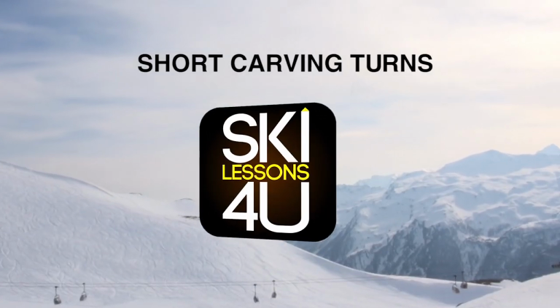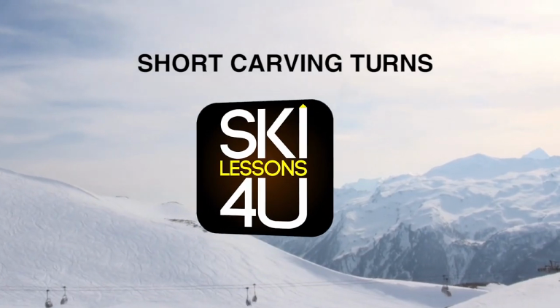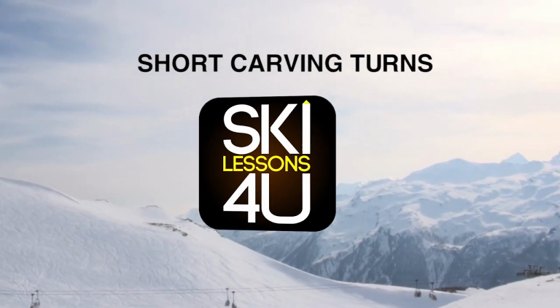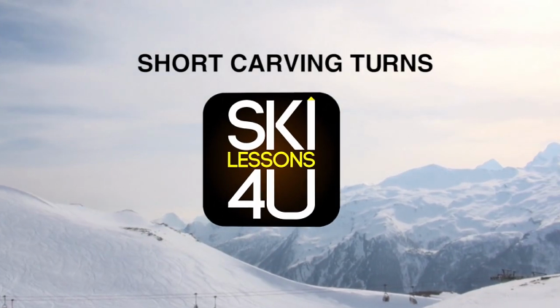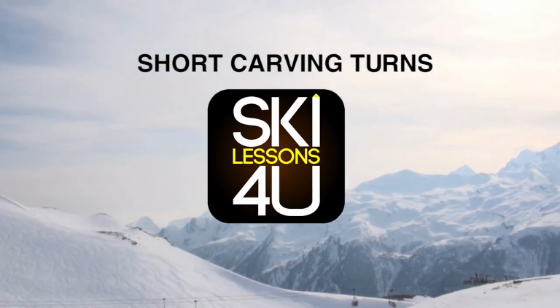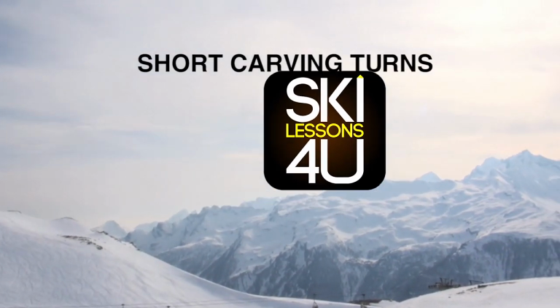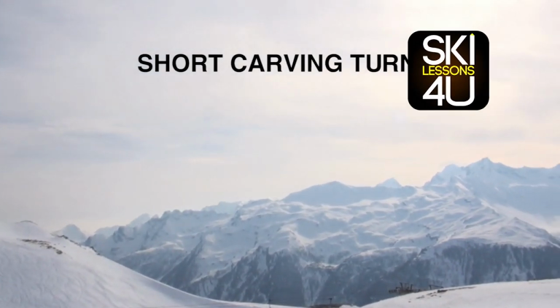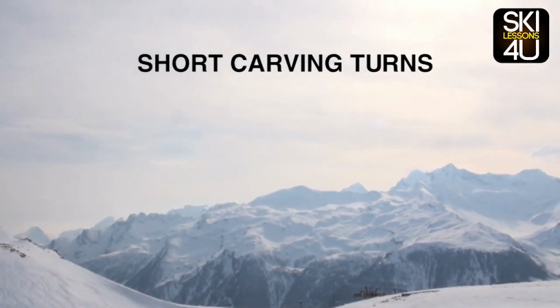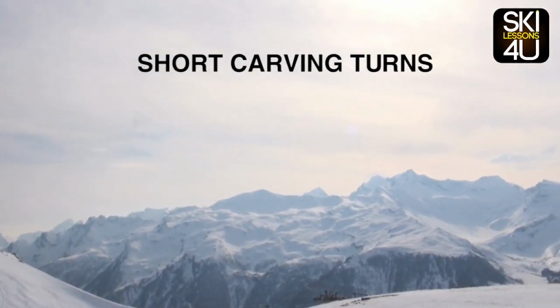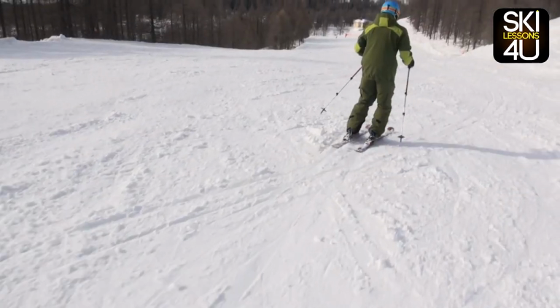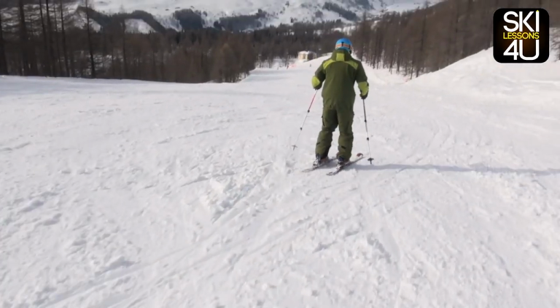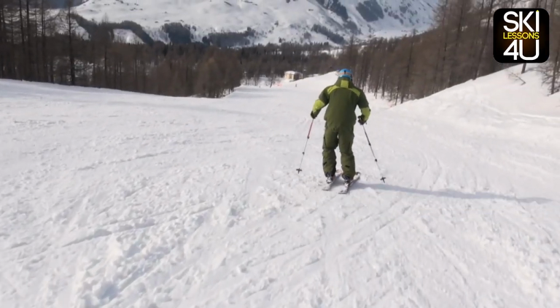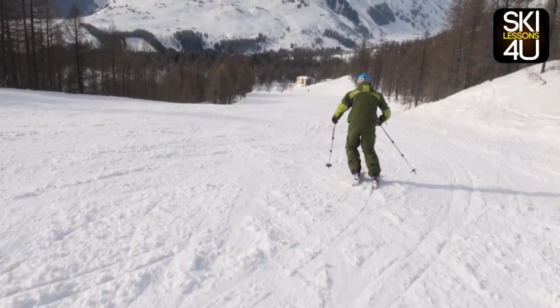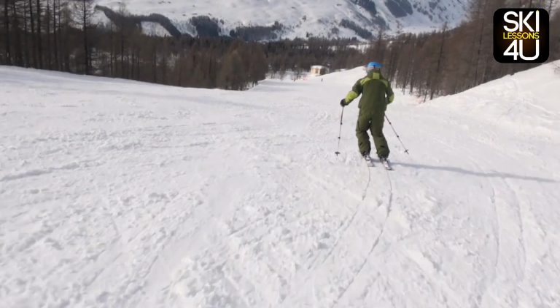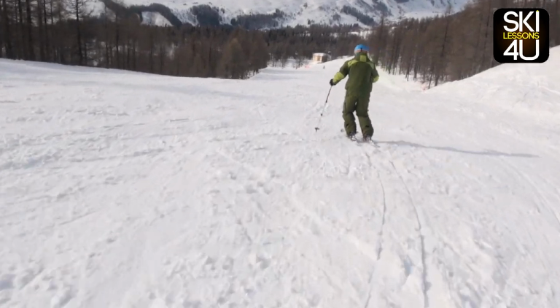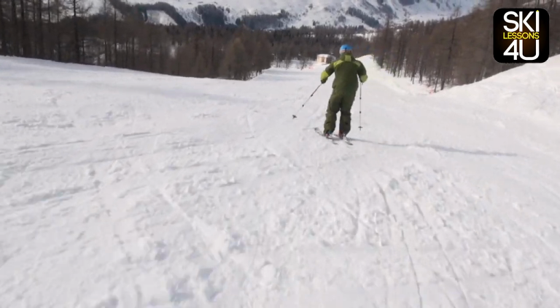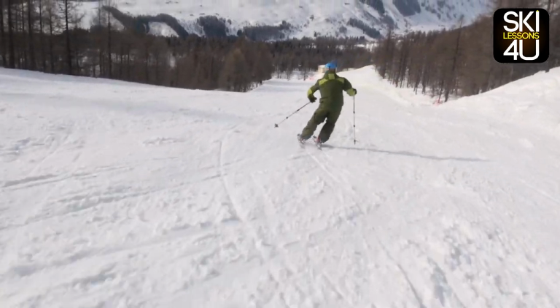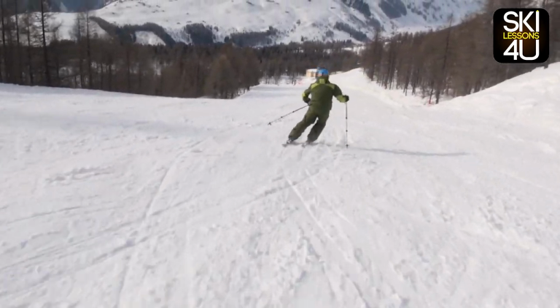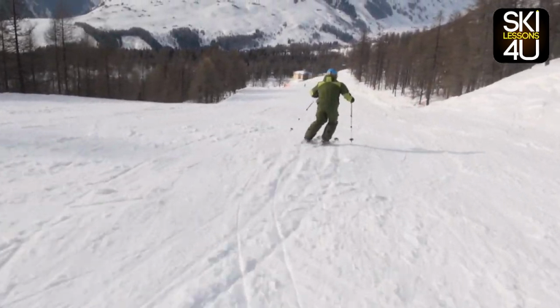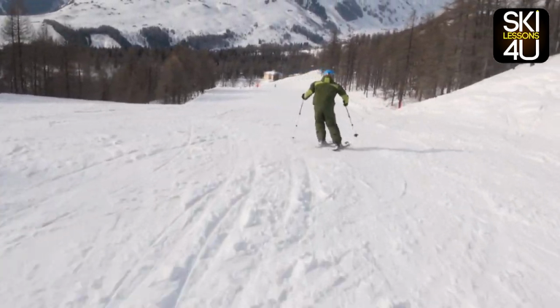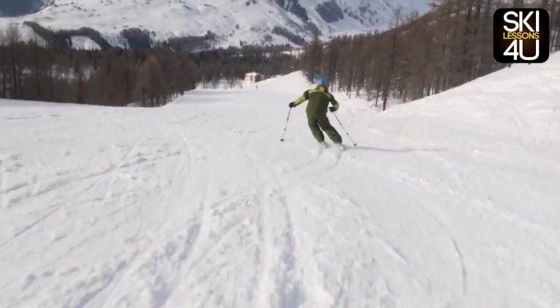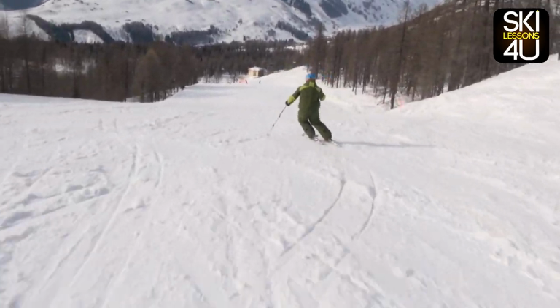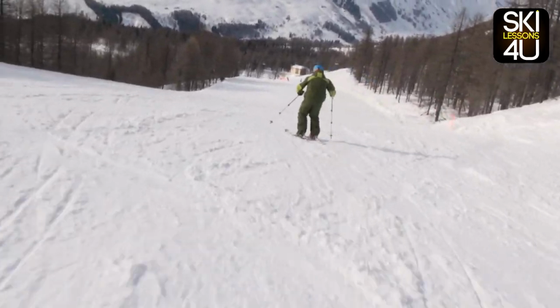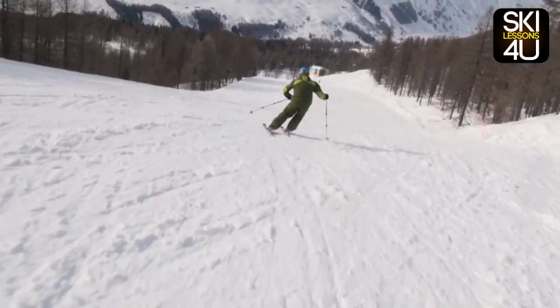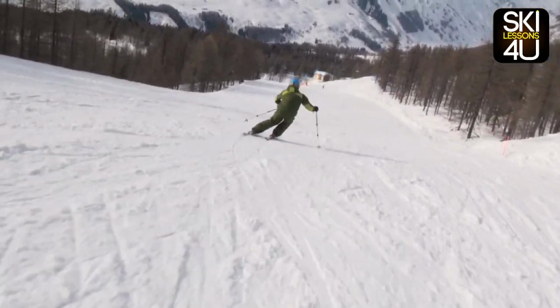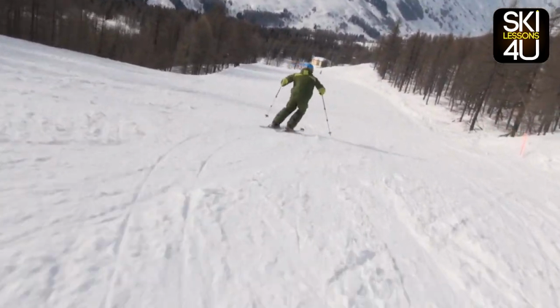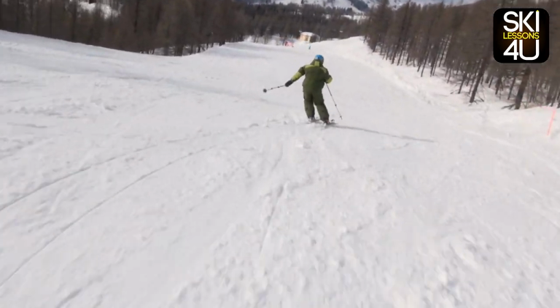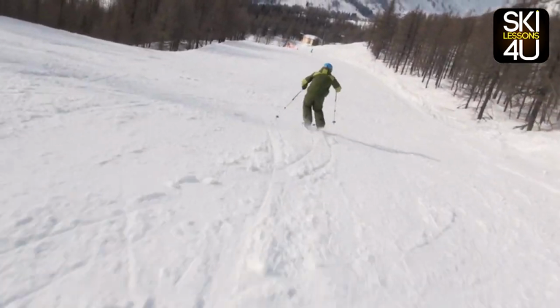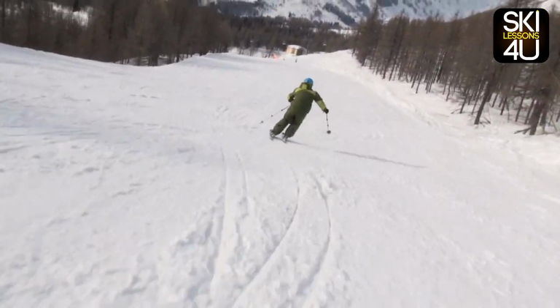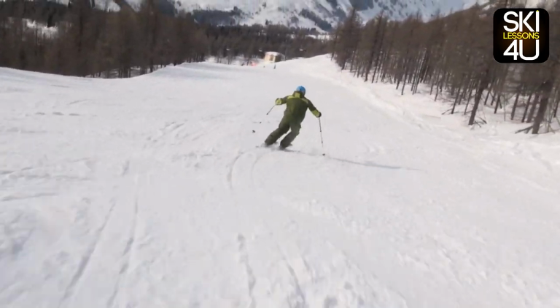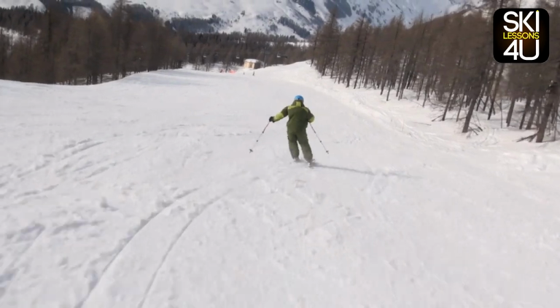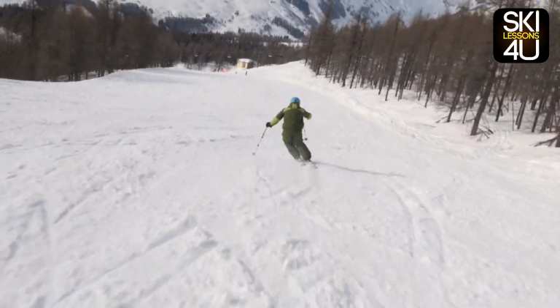Short carving turns. Start building up some speed by making a couple of long turns, thereafter start making the turns shorter.